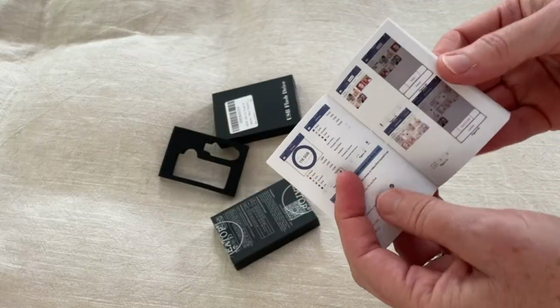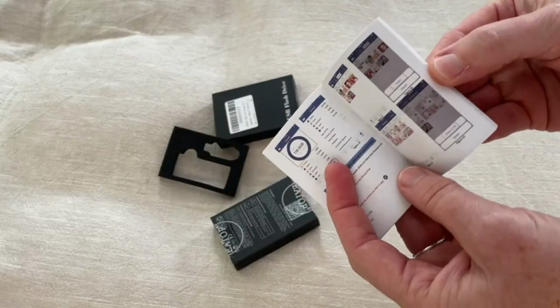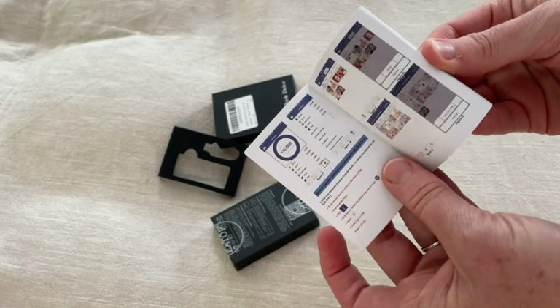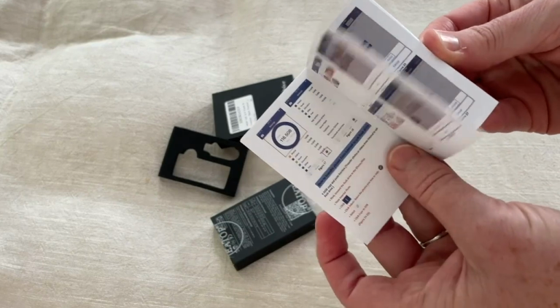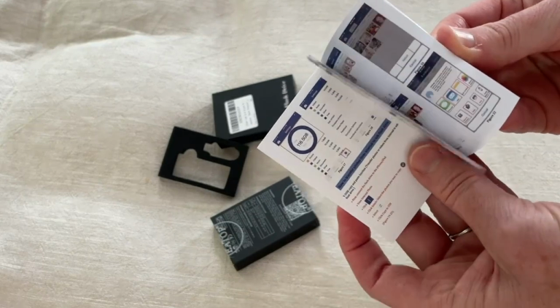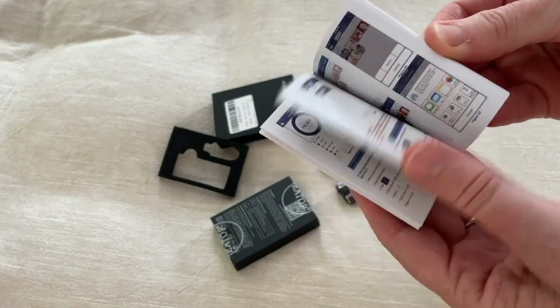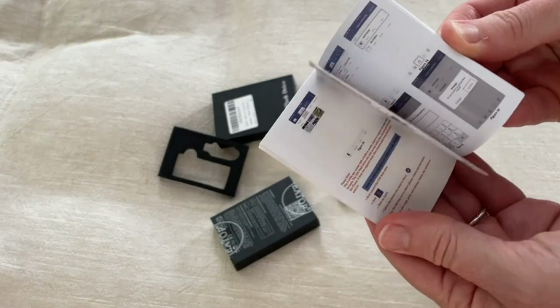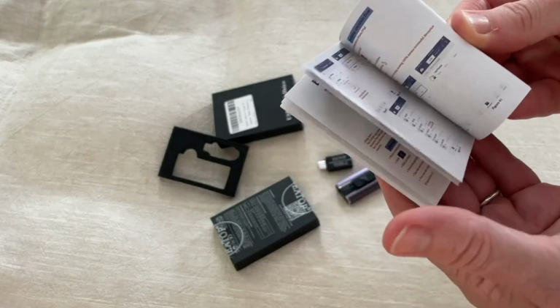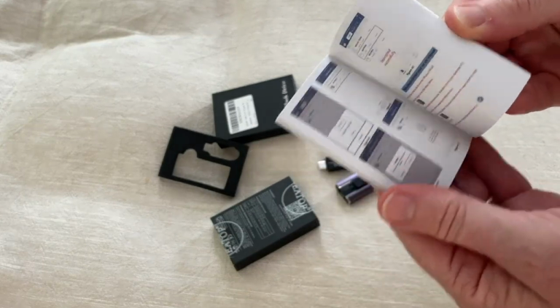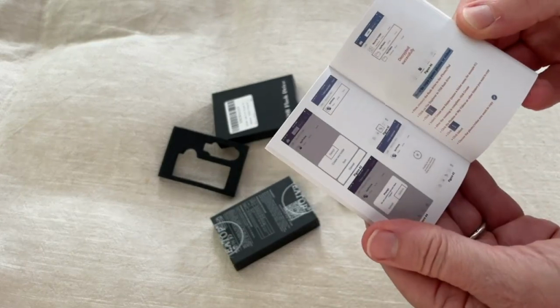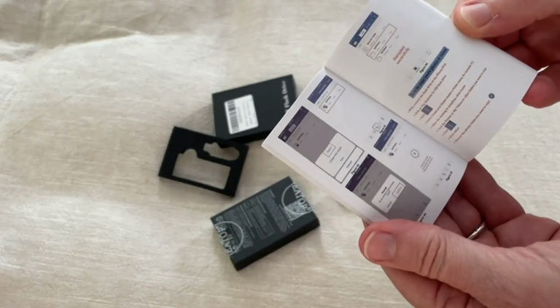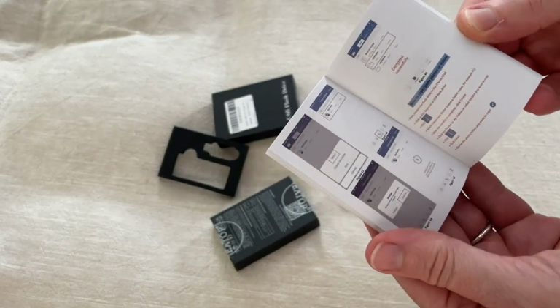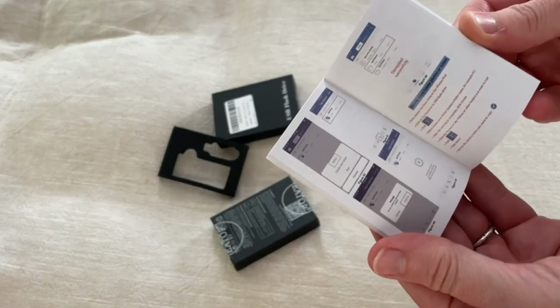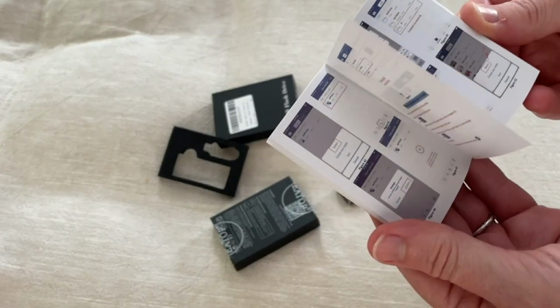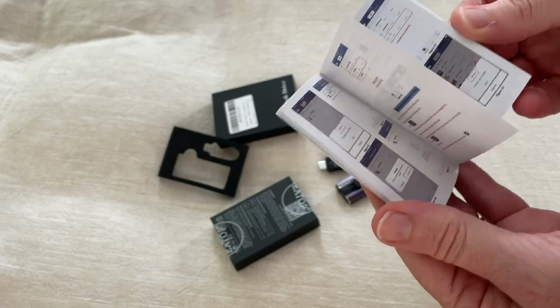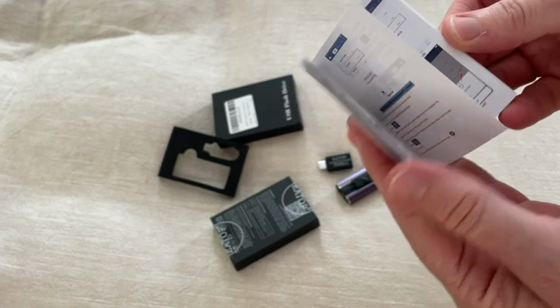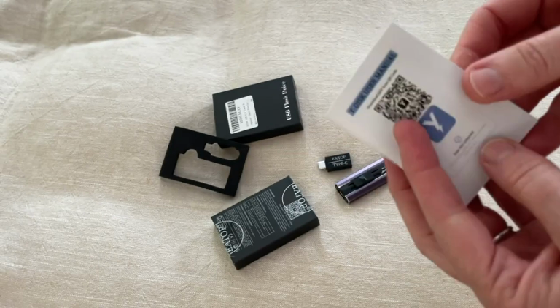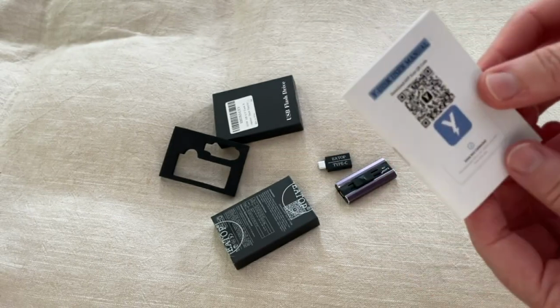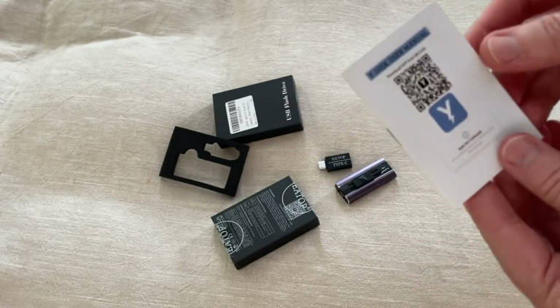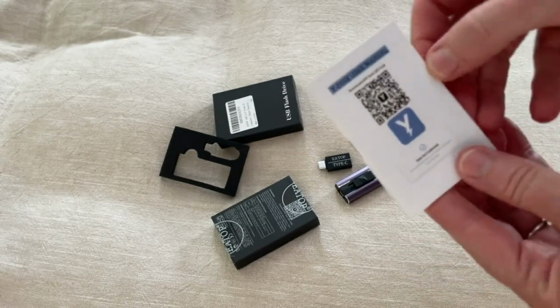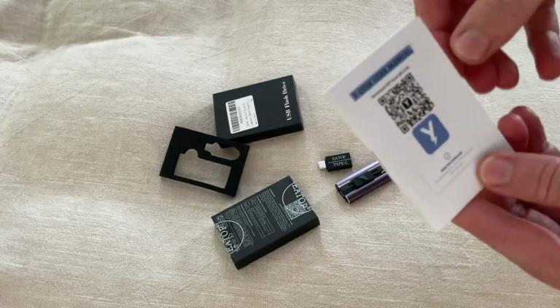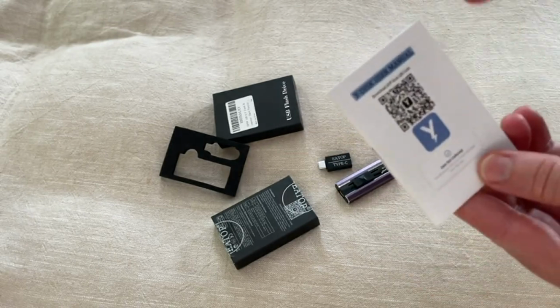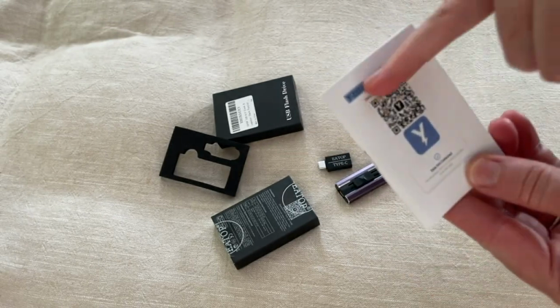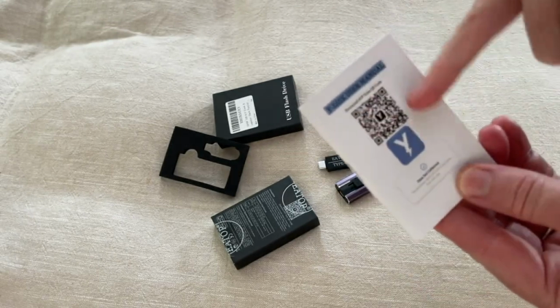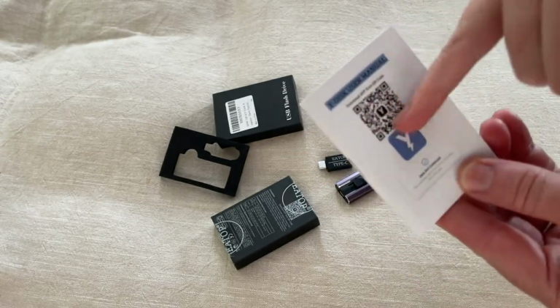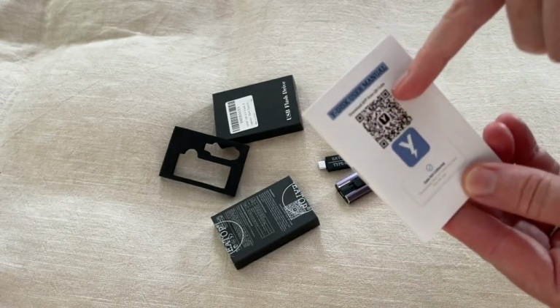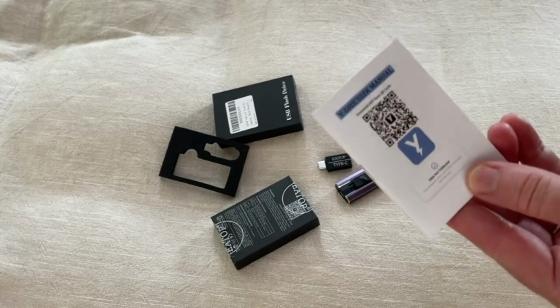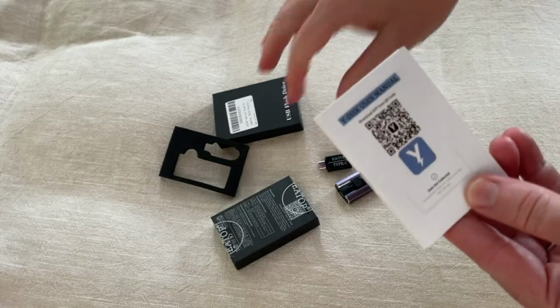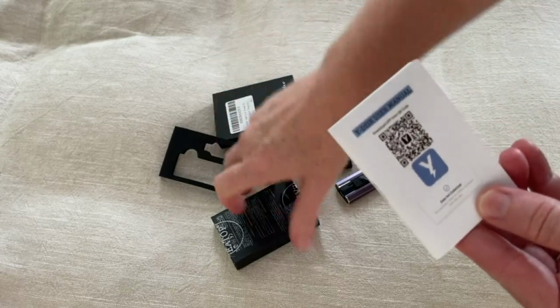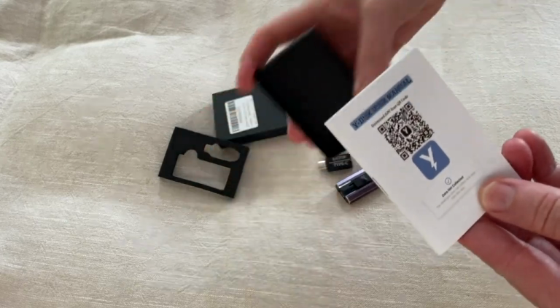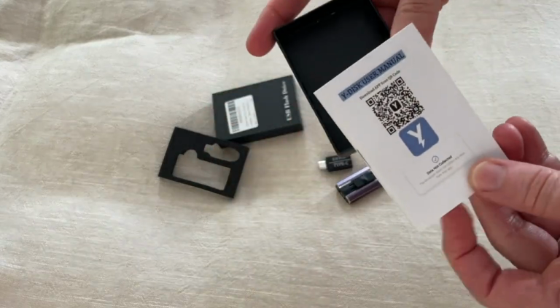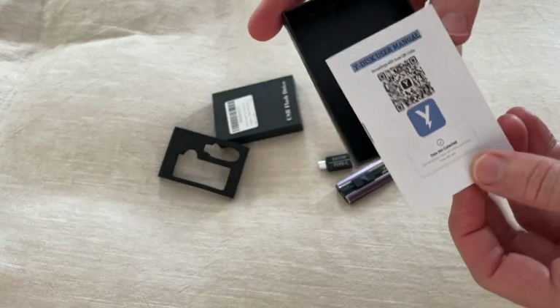It also comes with an instruction manual that is really nice and thorough — very small print, so do pull out your readers for this. I don't read instructions most of the time, but there's a QR code here which is great — you can just scan it into your phone.